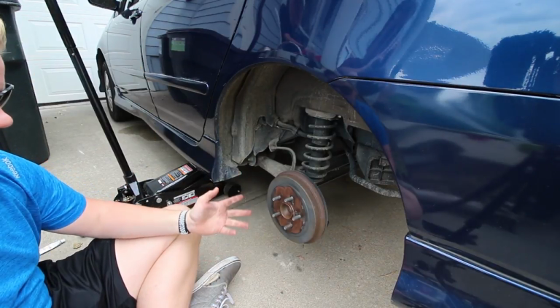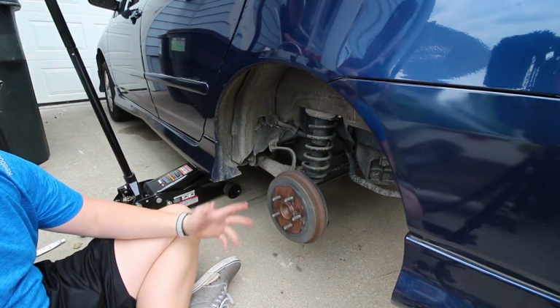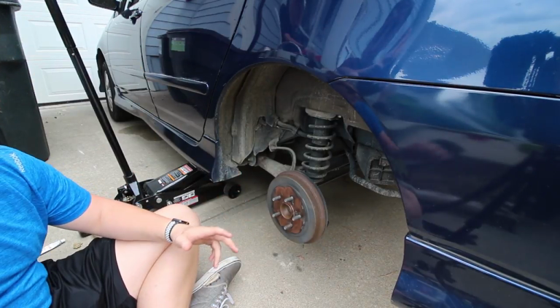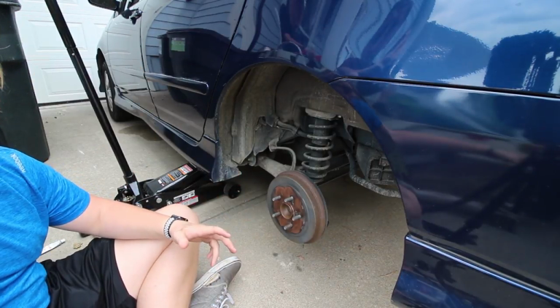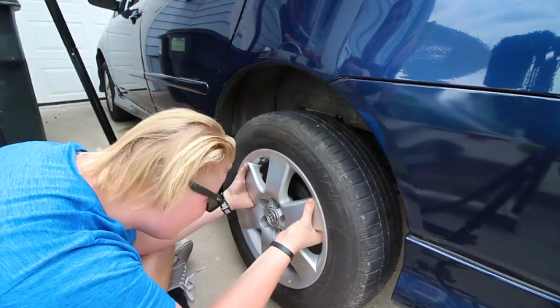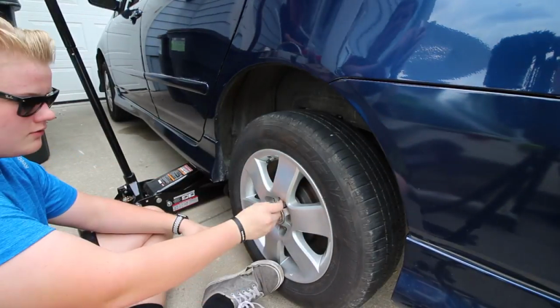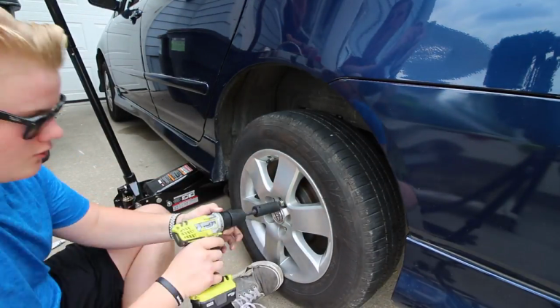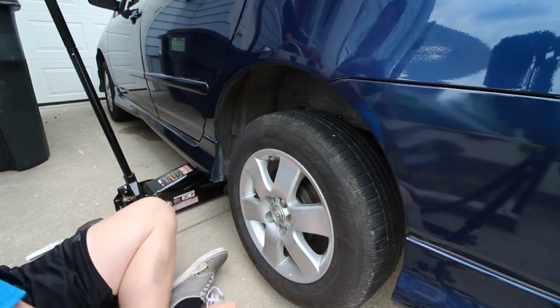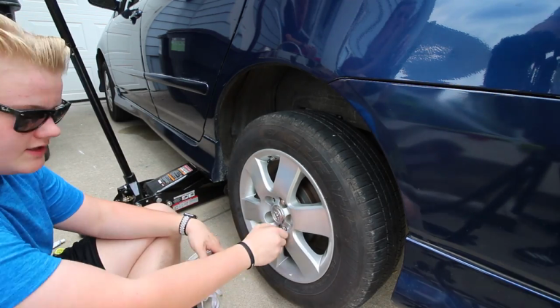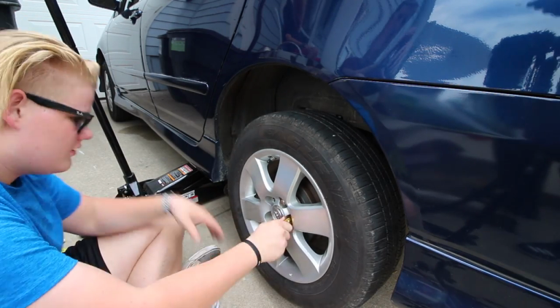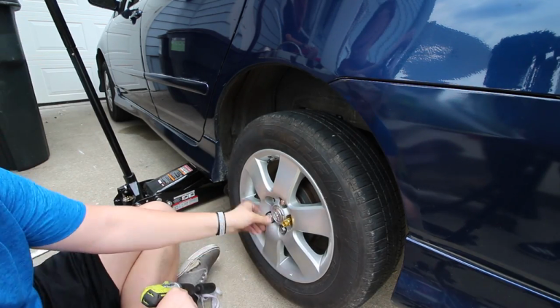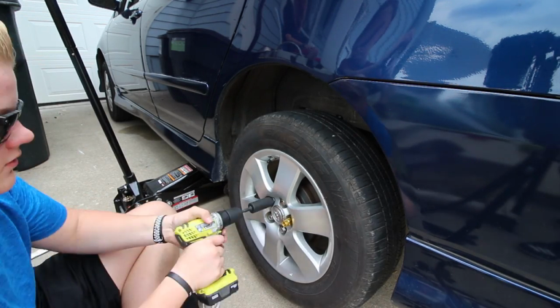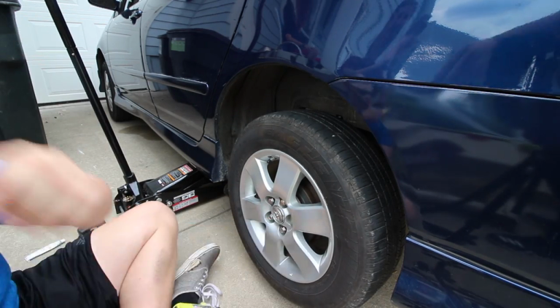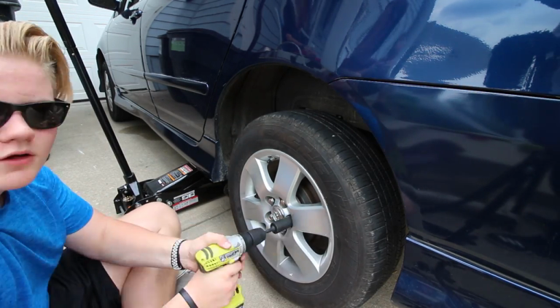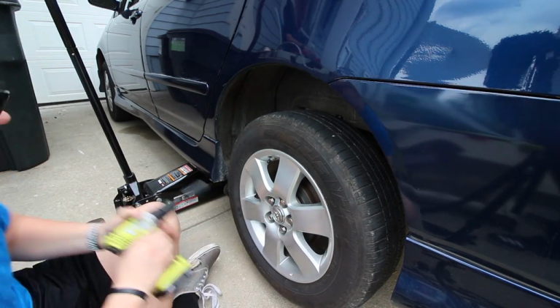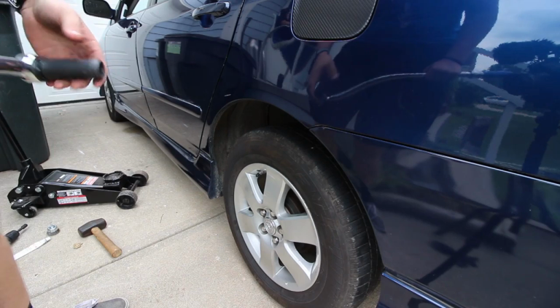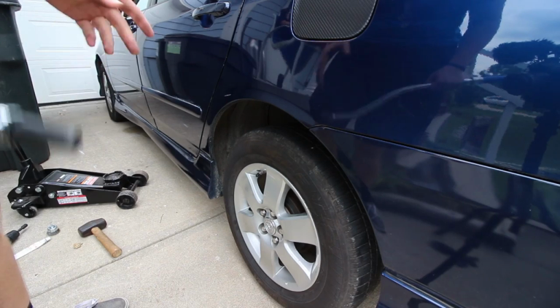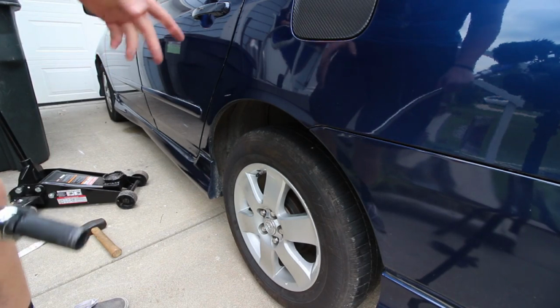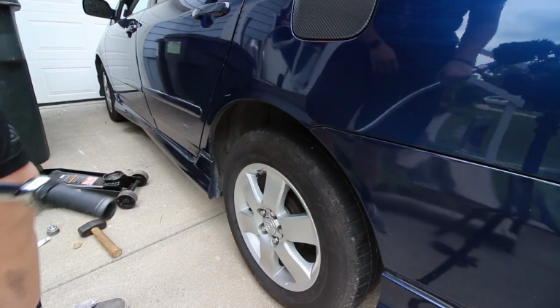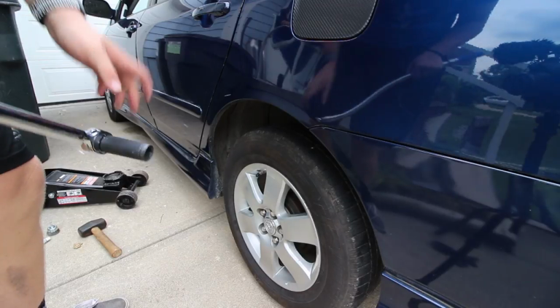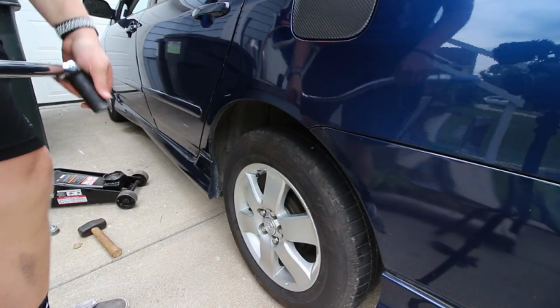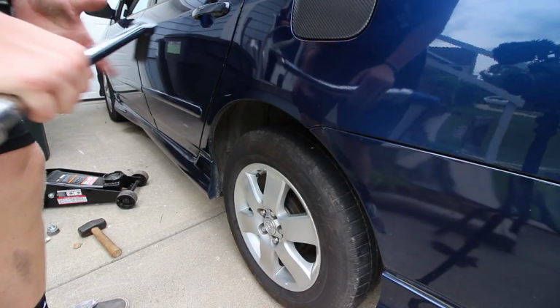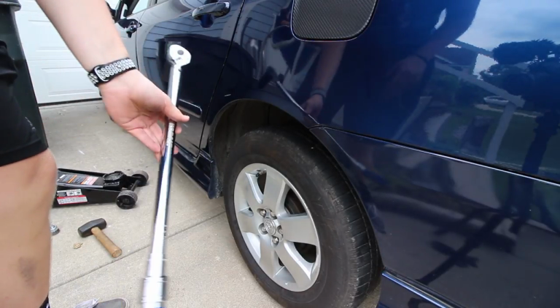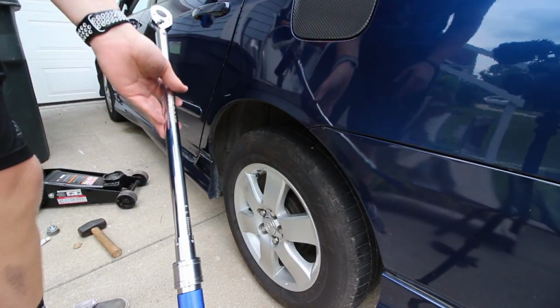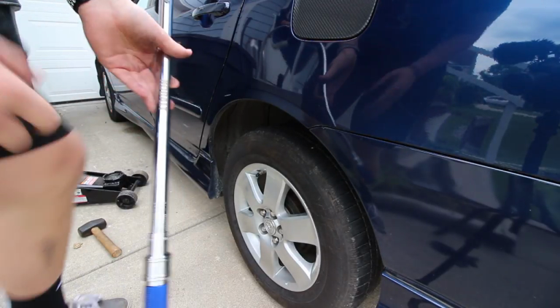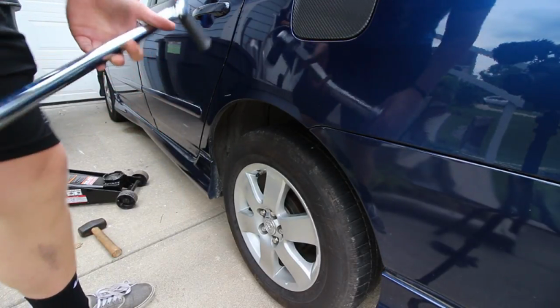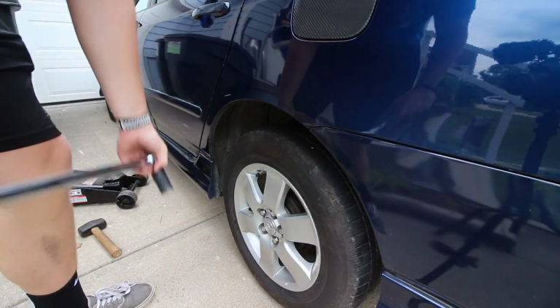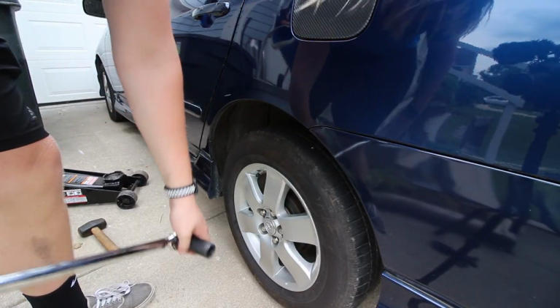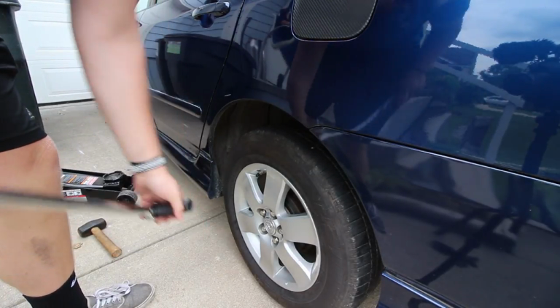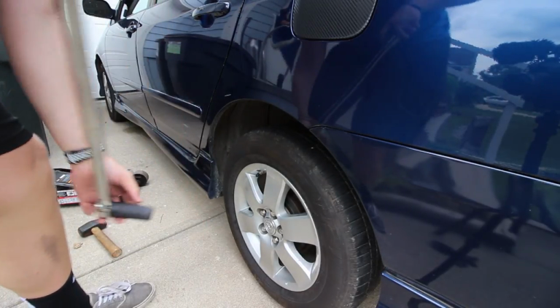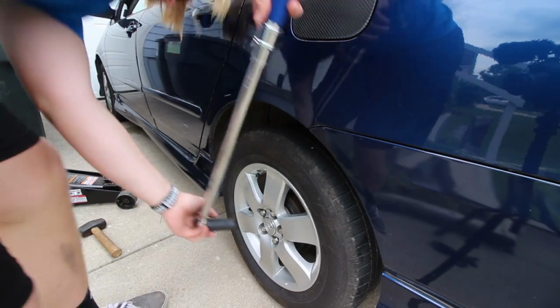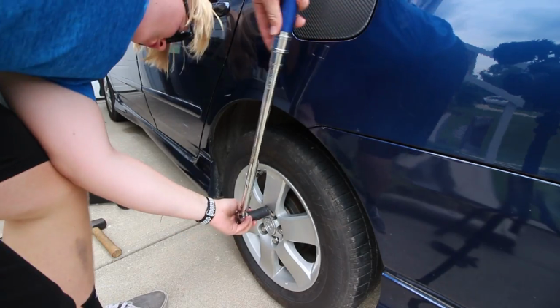Now you can throw your wheel back on. The torque spec for this Corolla is 80 foot-pounds, so I have my torque wrench set to 80 foot-pounds and we're just going to torque all these down in the star pattern and then we'll be finished.